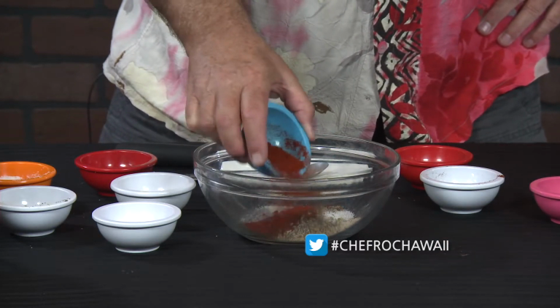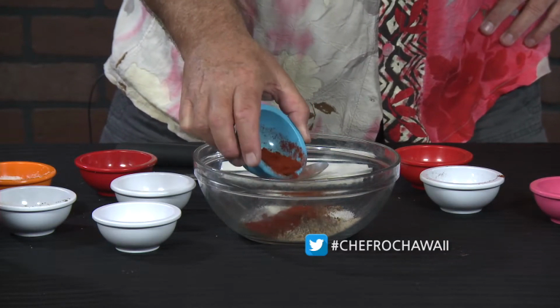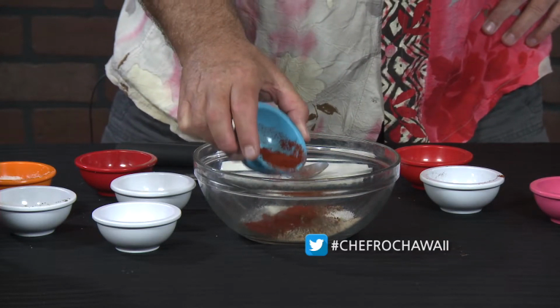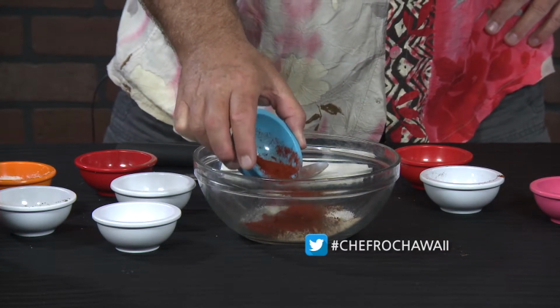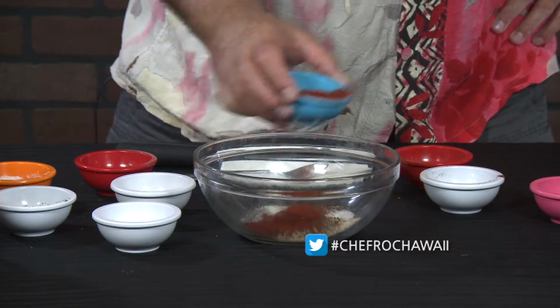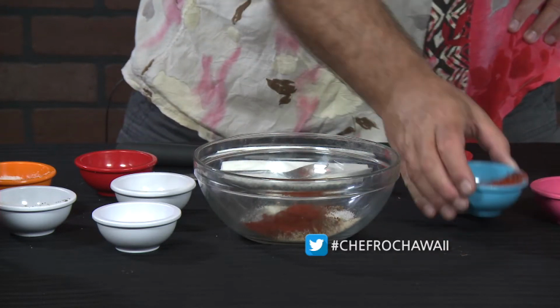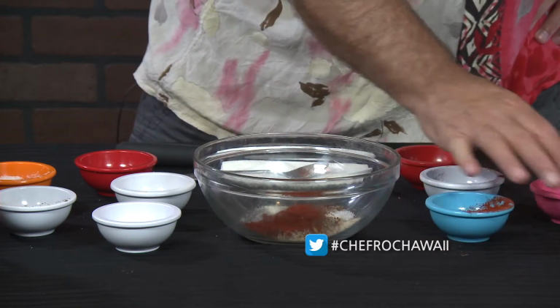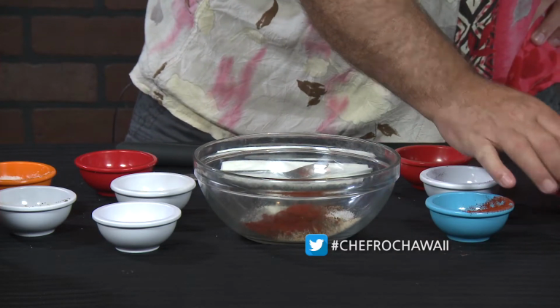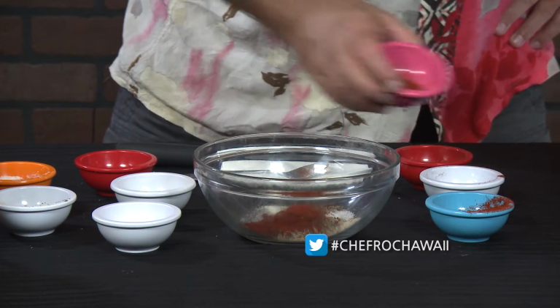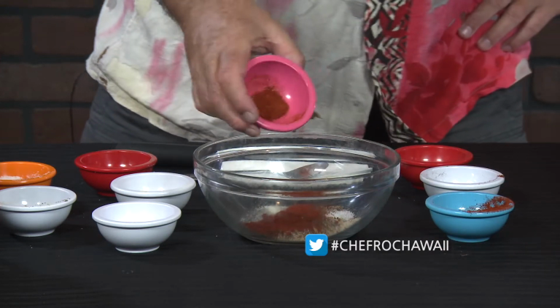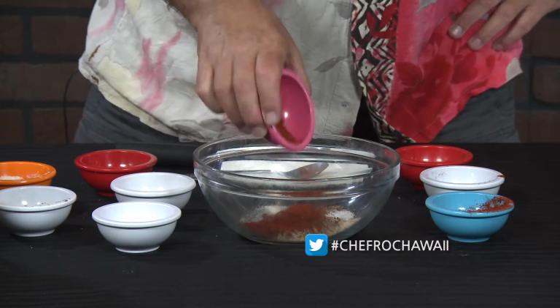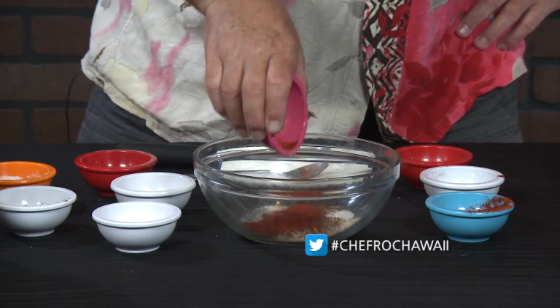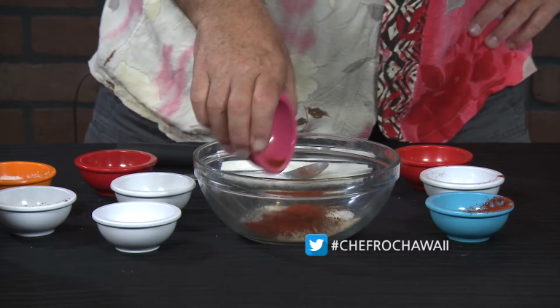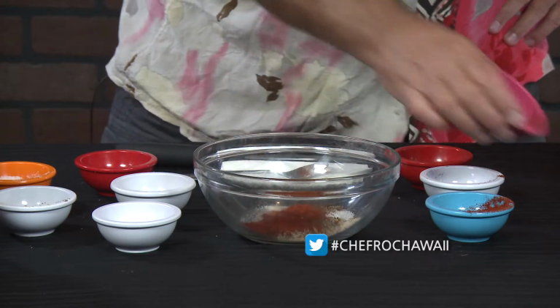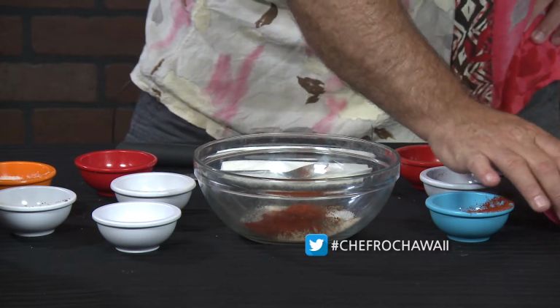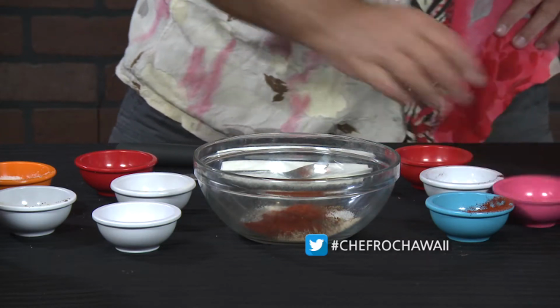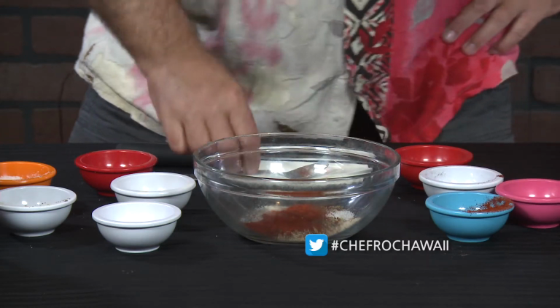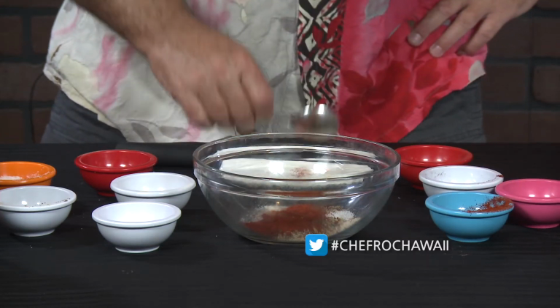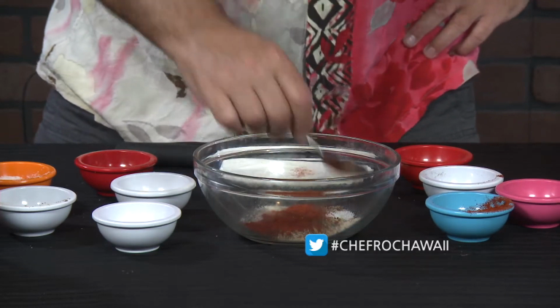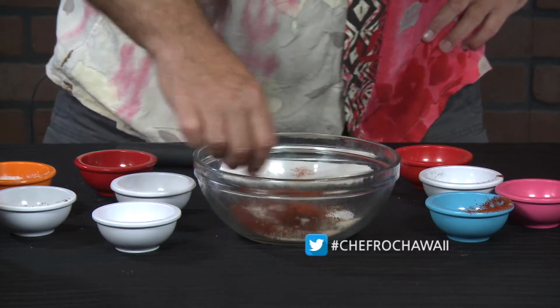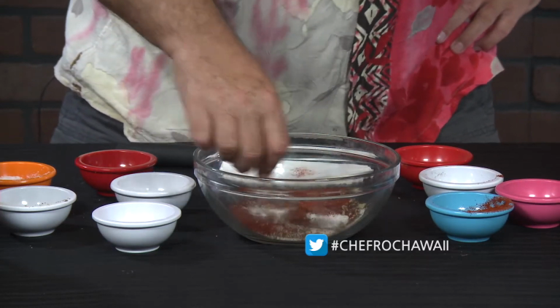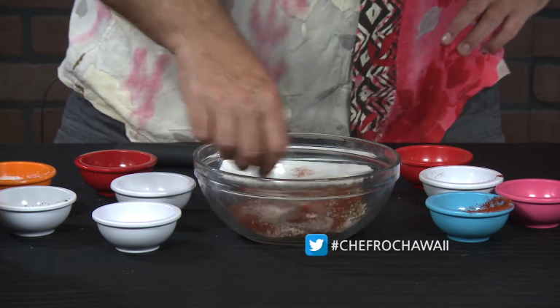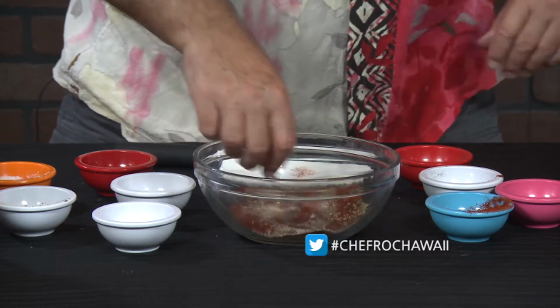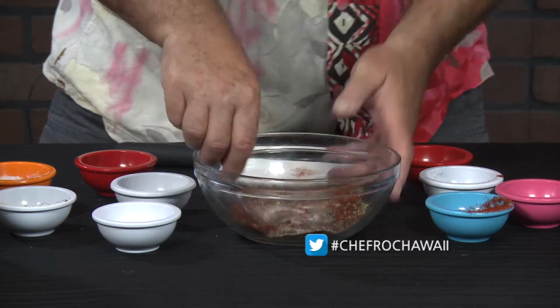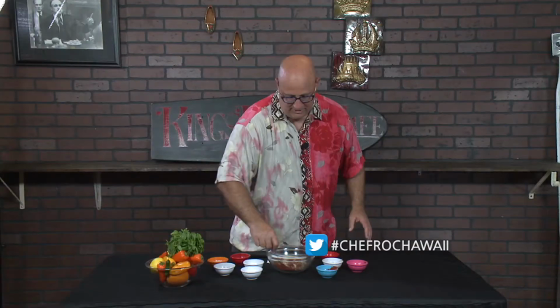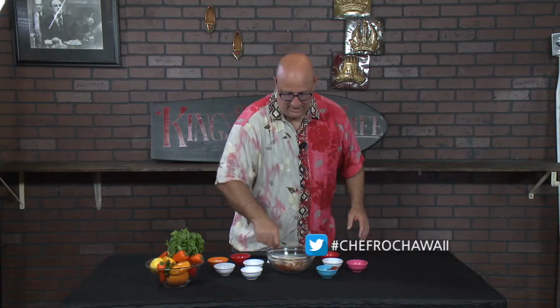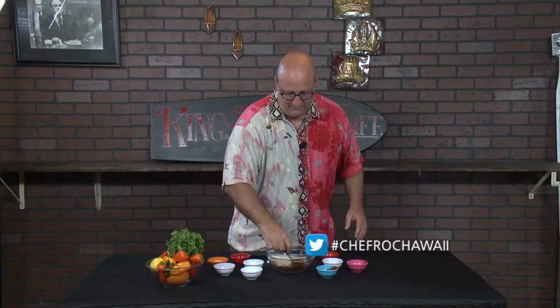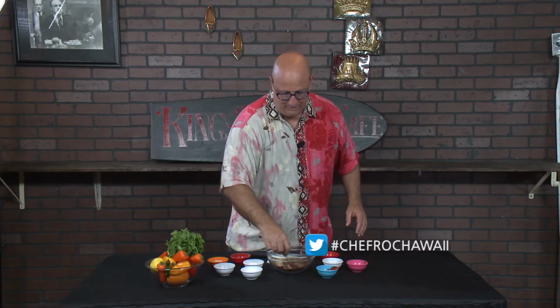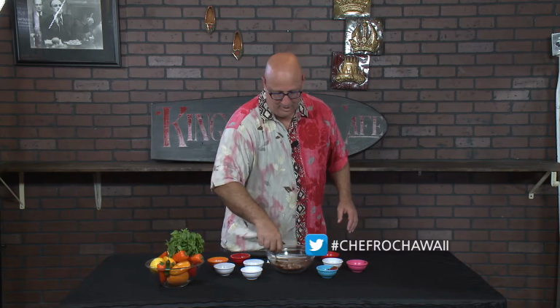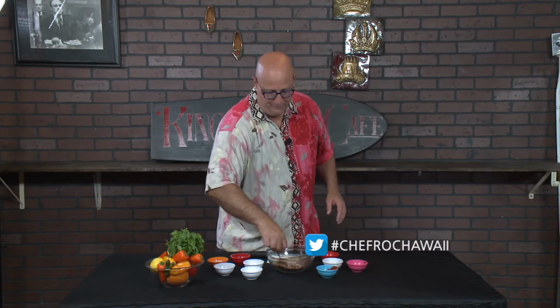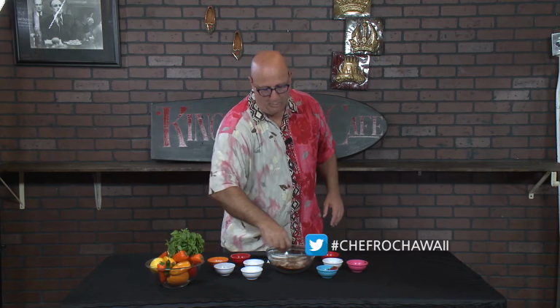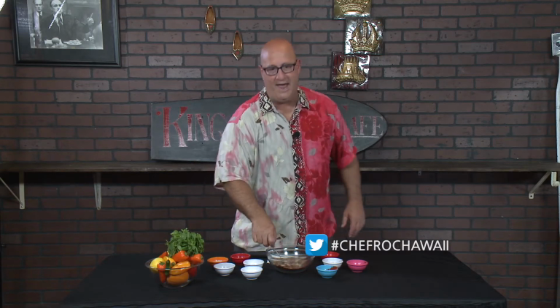I got a little chili powder, and then I got a little of that cayenne pepper. With that cayenne pepper, mix that all together — you got an incredible Creole blend.